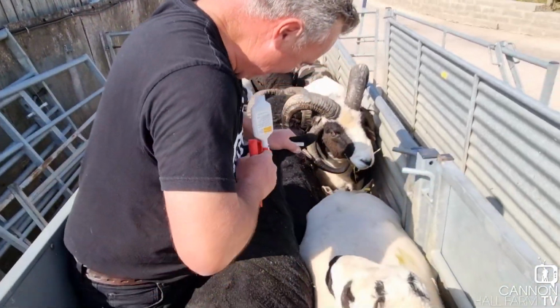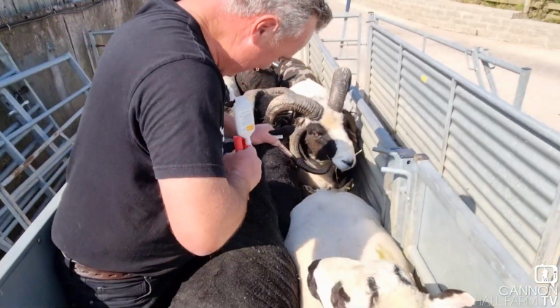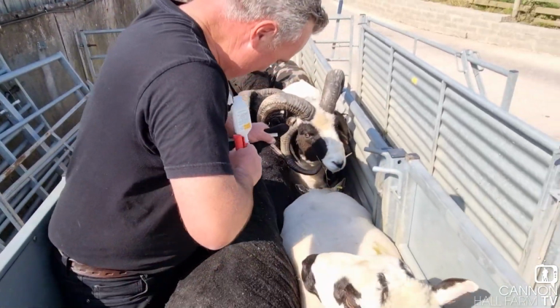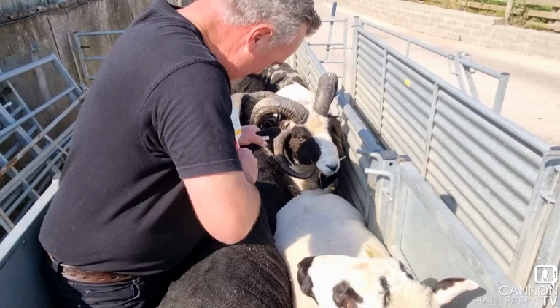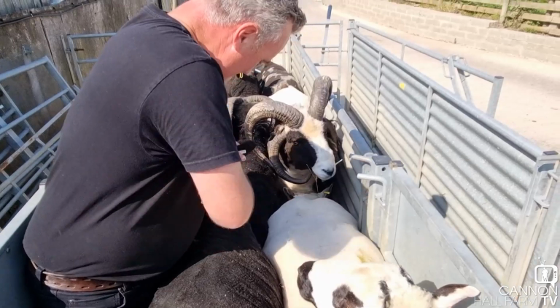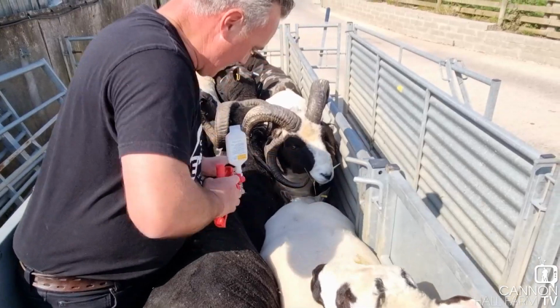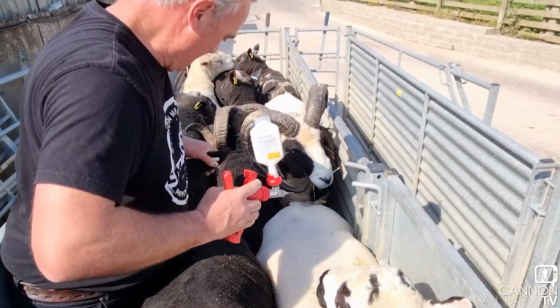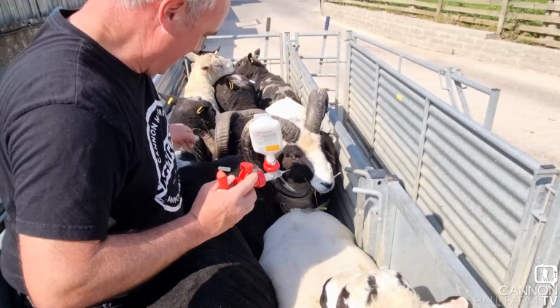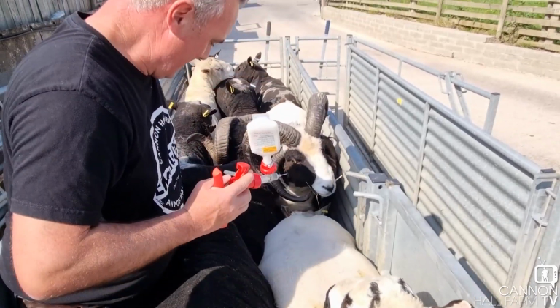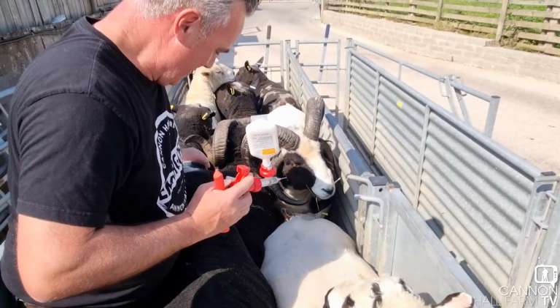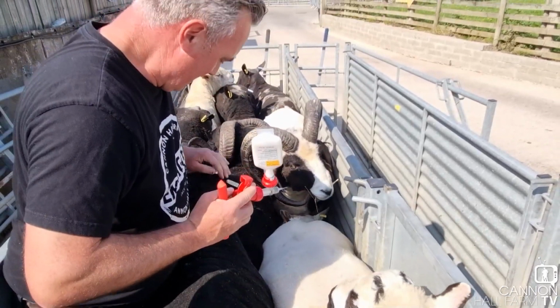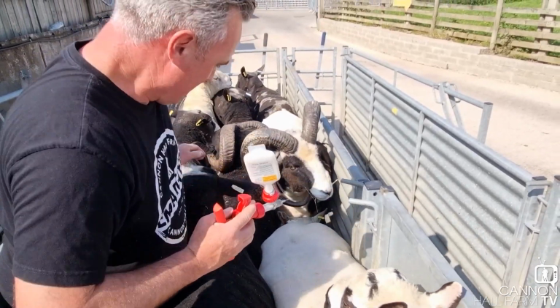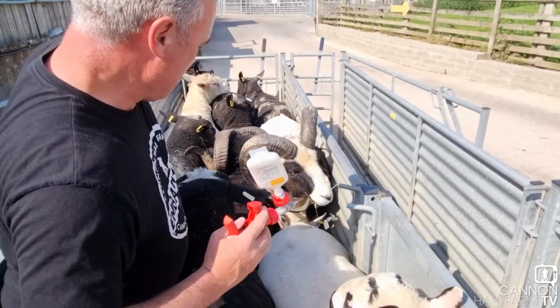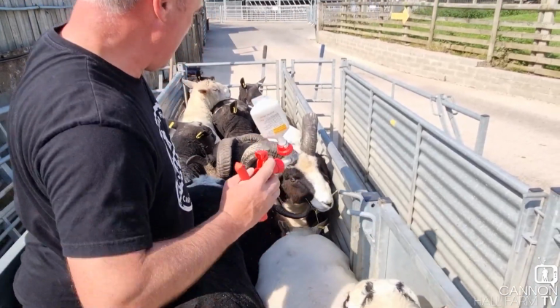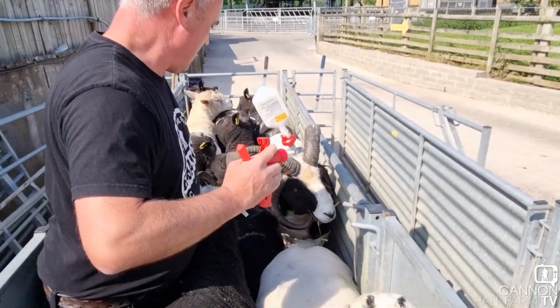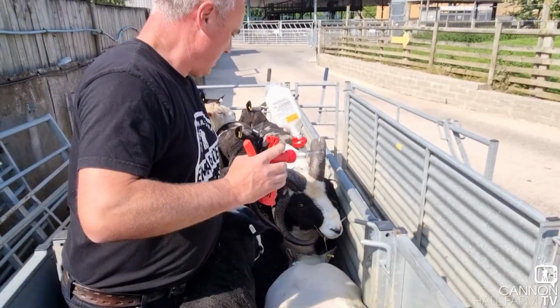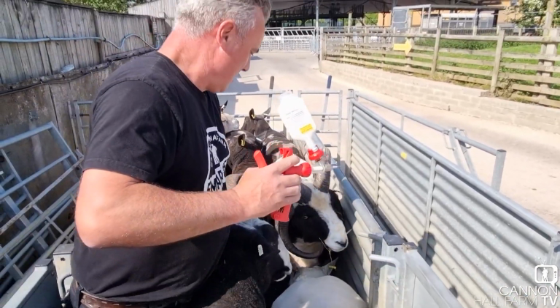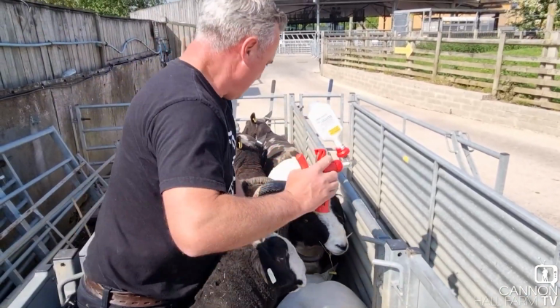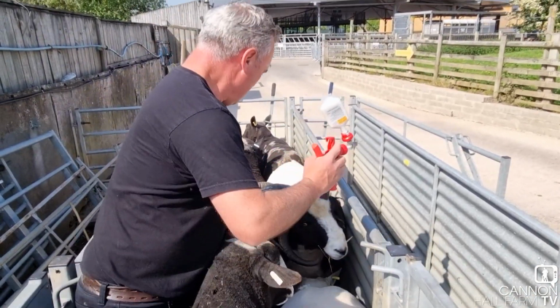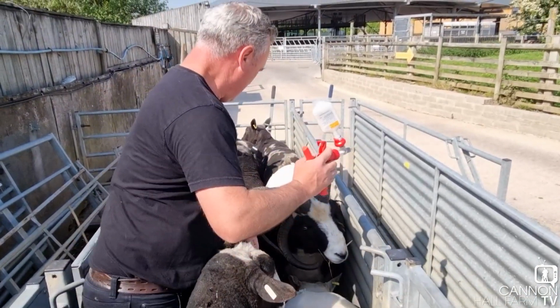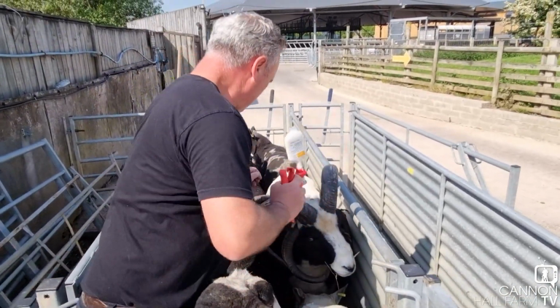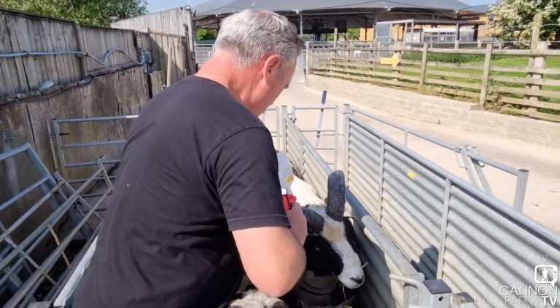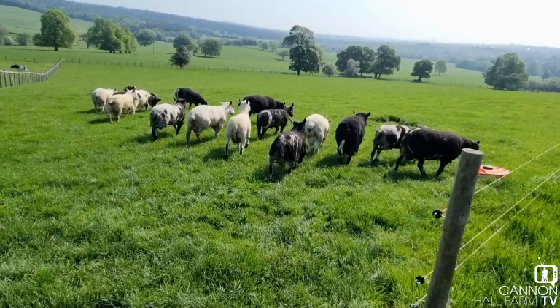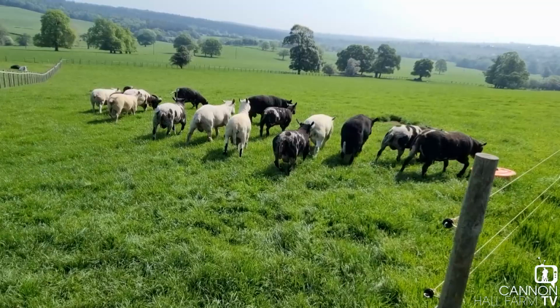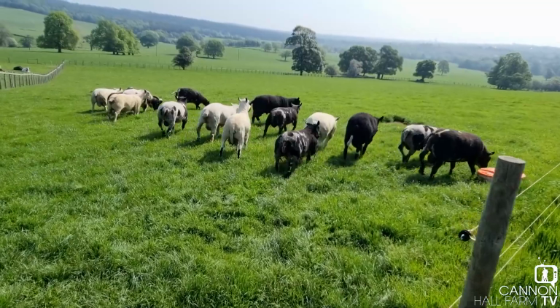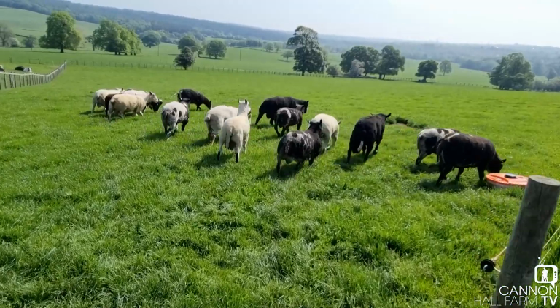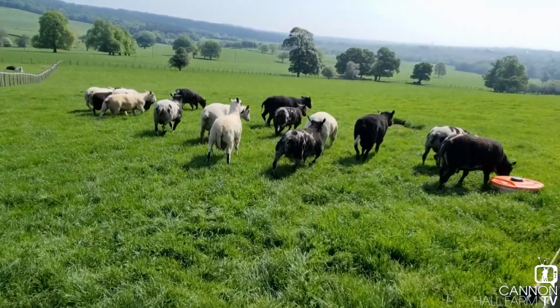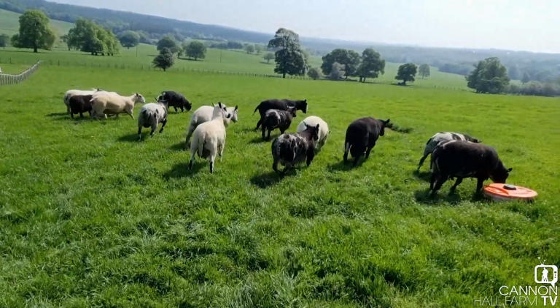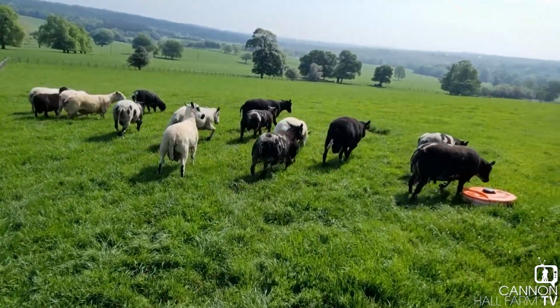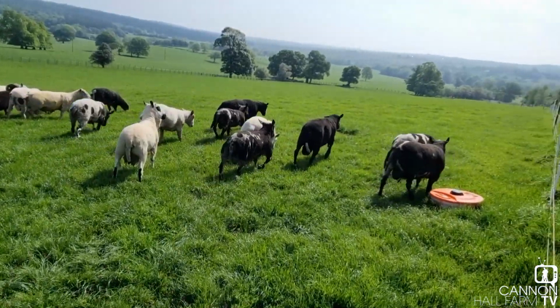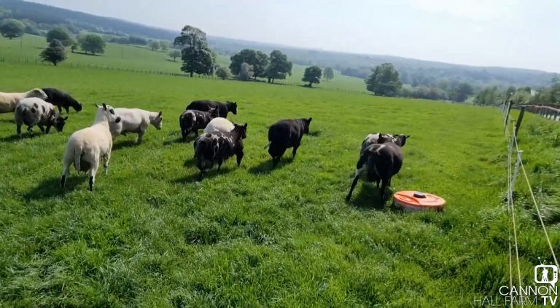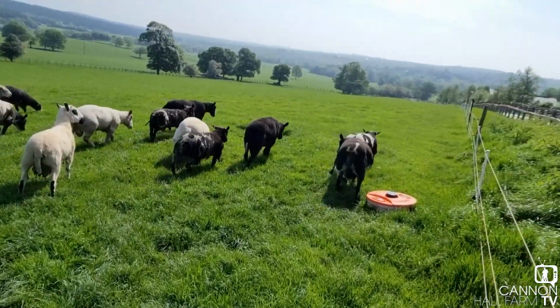We've got these lot to do, we're going to crack on with them and then later on today we are going to be doing some of the ewes as well. Right guys, so there we go - all done and dusted.